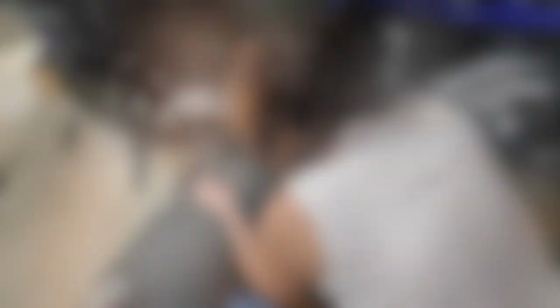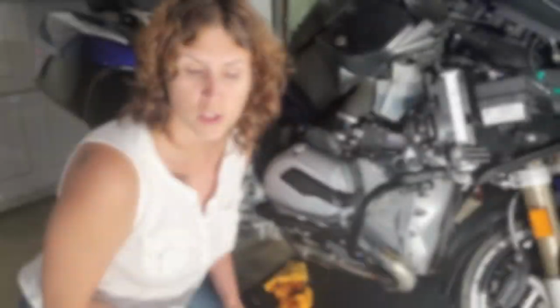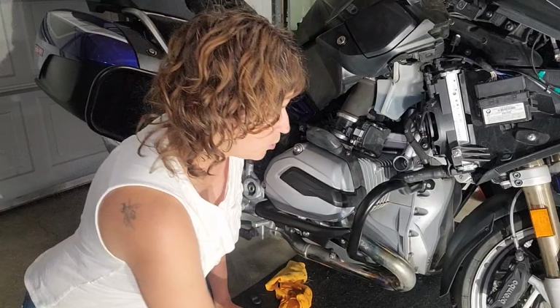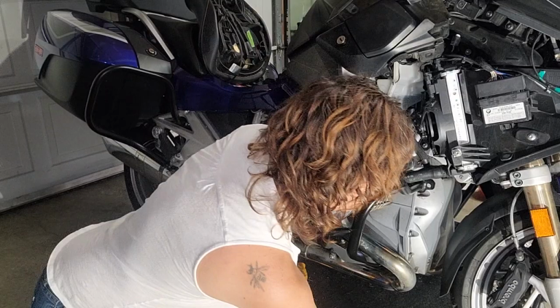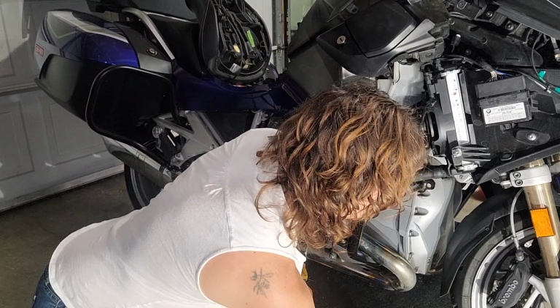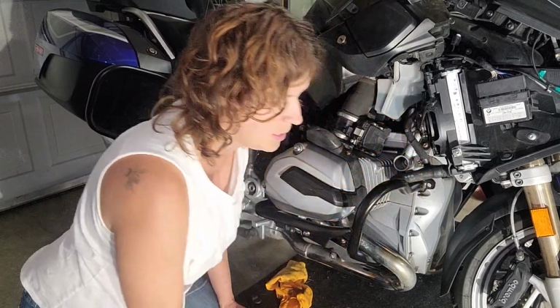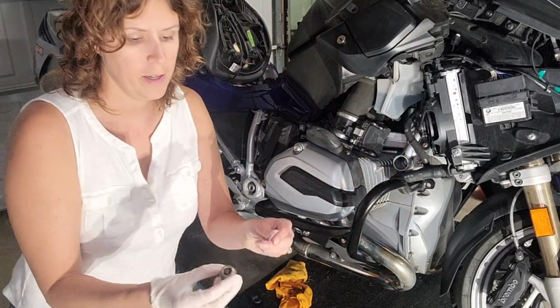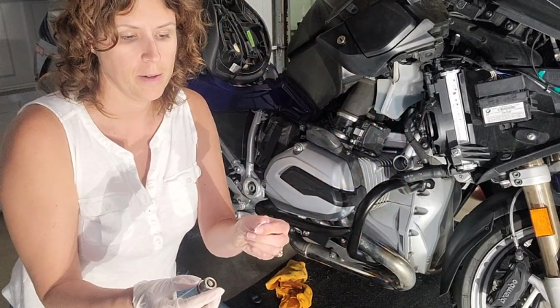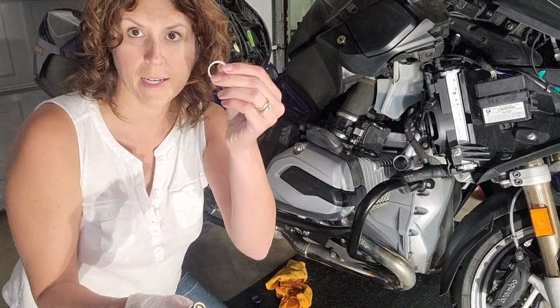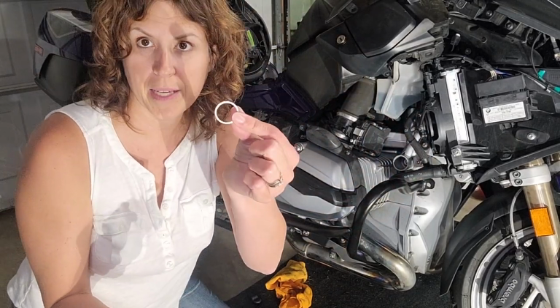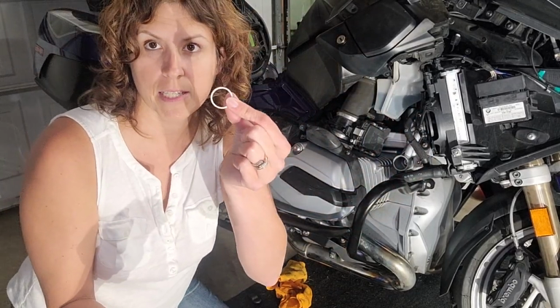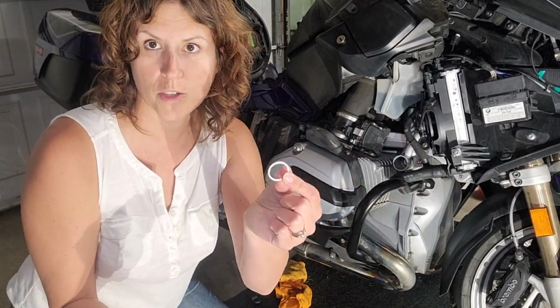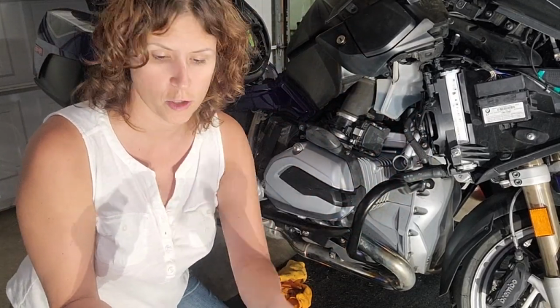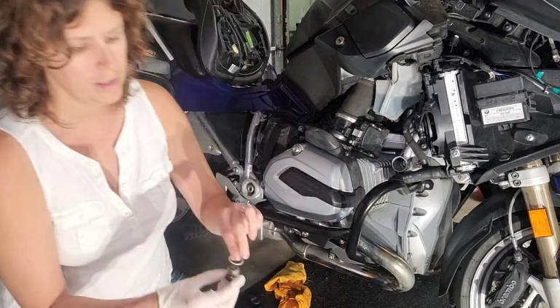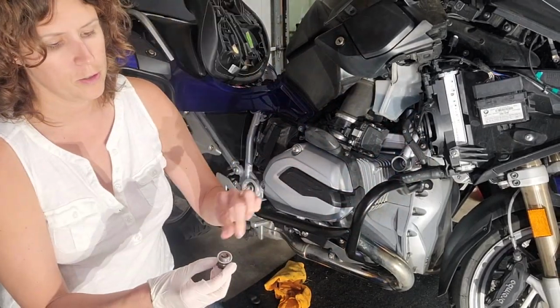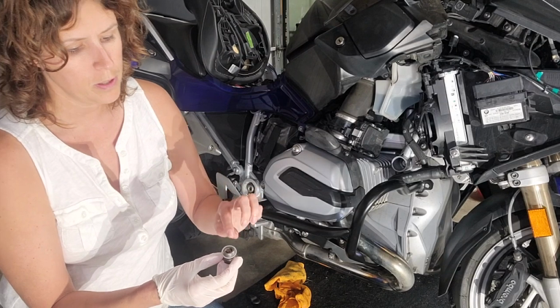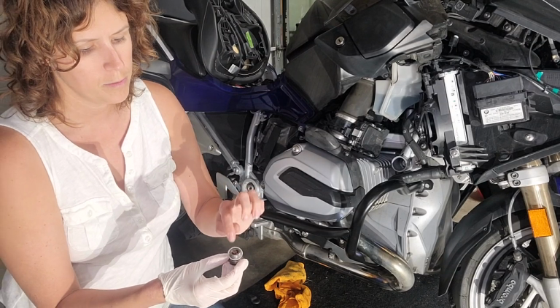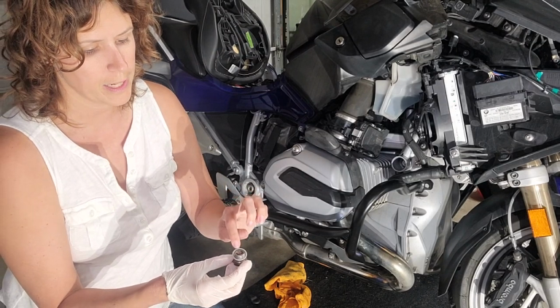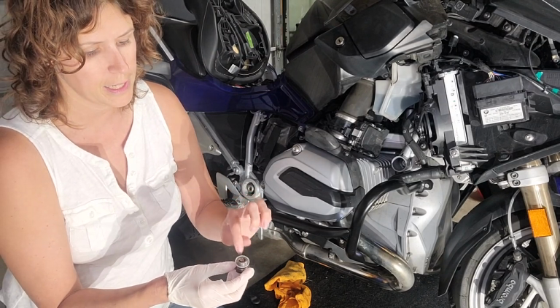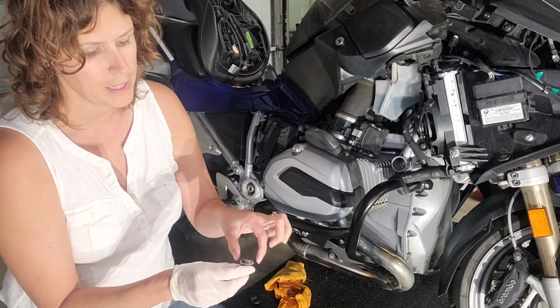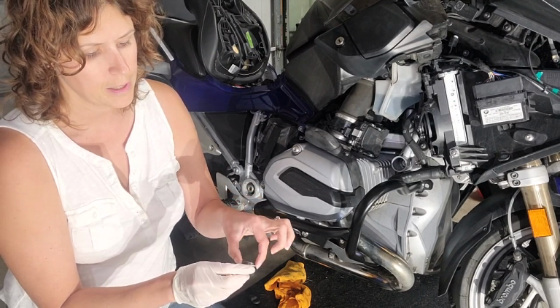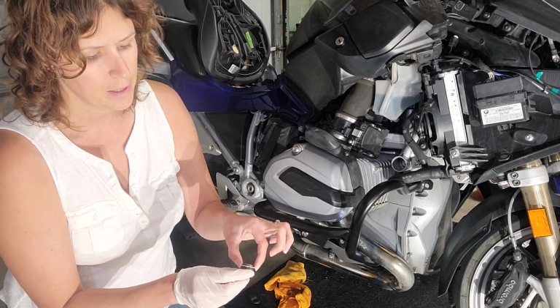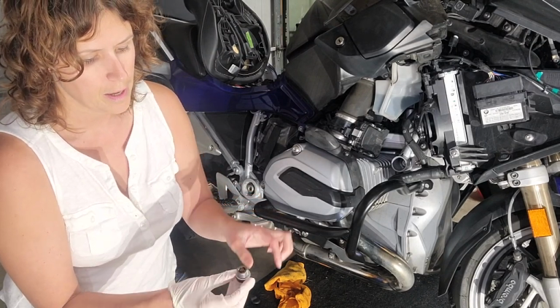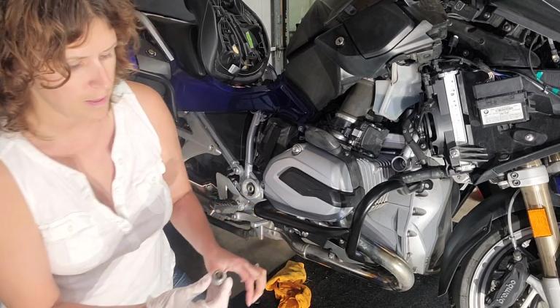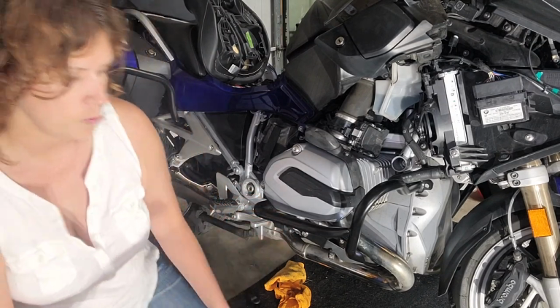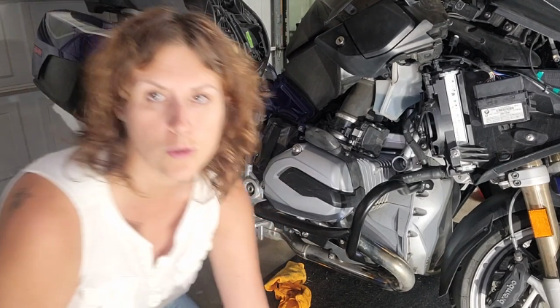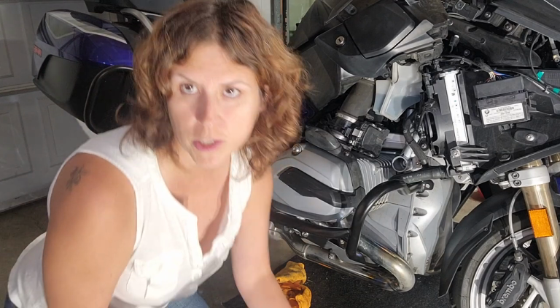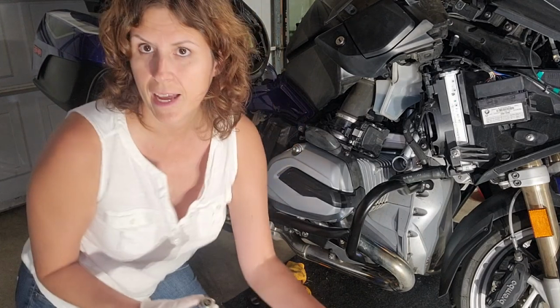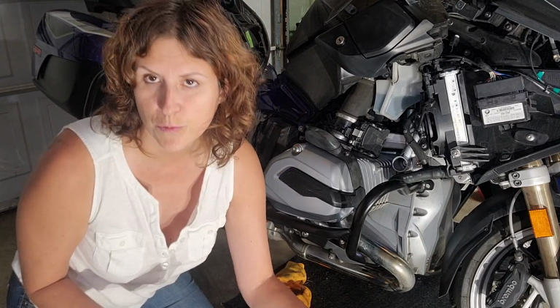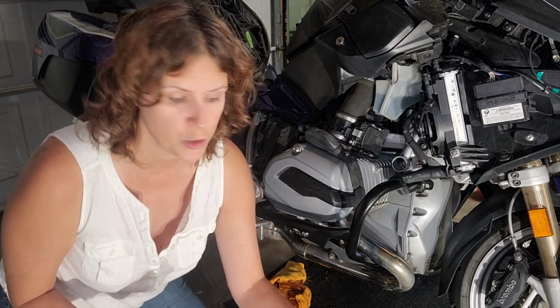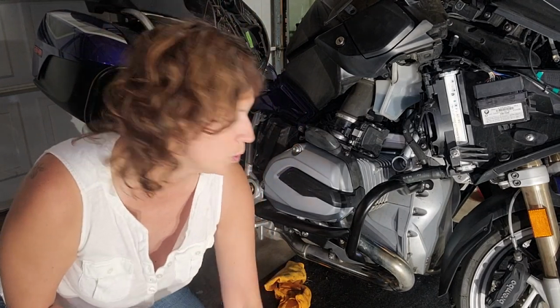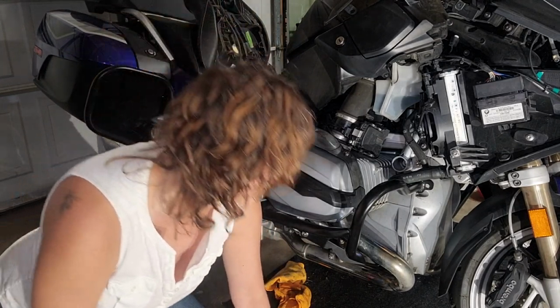I'm just going to put the drain plug in, but I've got to replace the crusher washer — stick the new one on. I'm just going to hand tighten it, and then use the torque wrench at 42 newton meters.